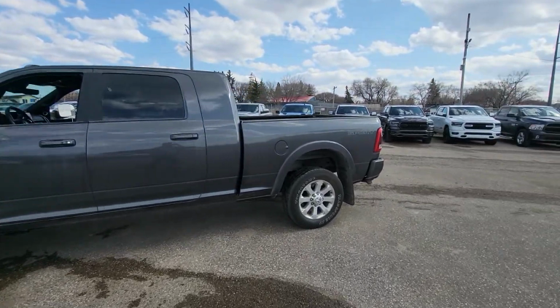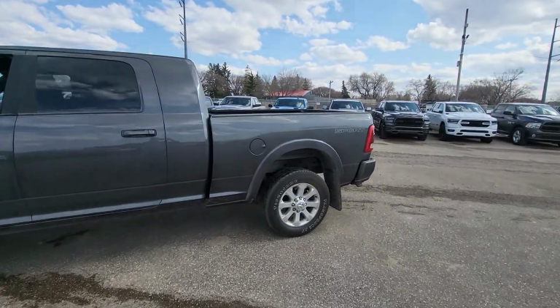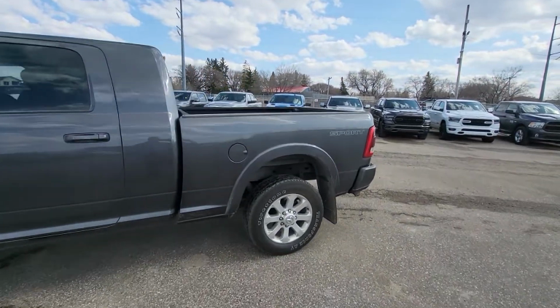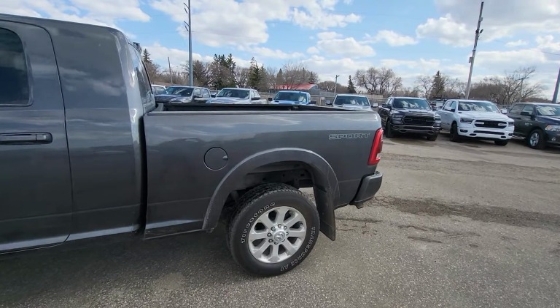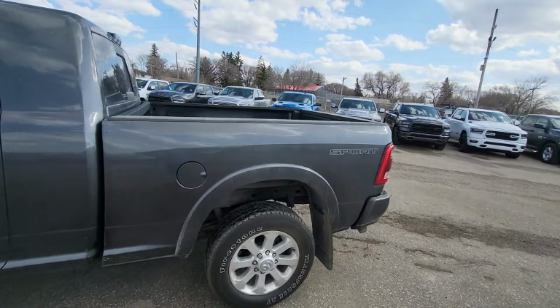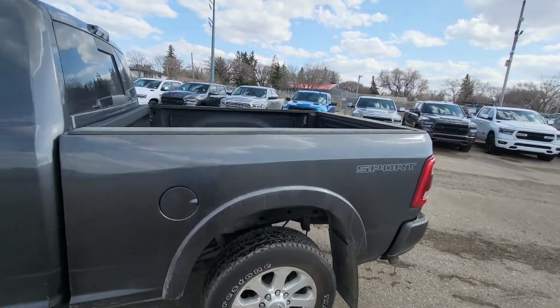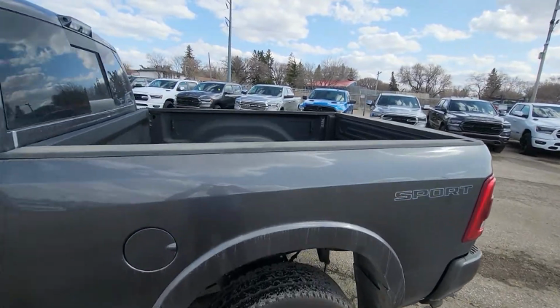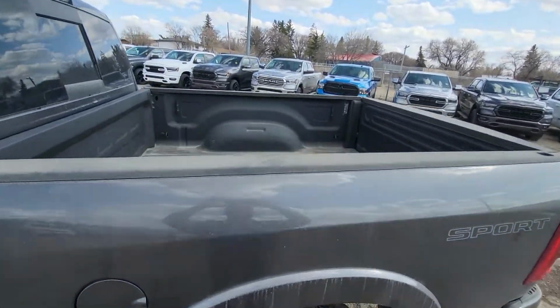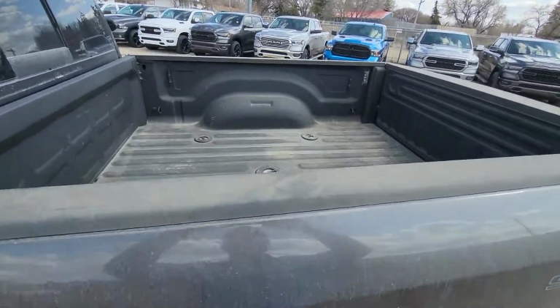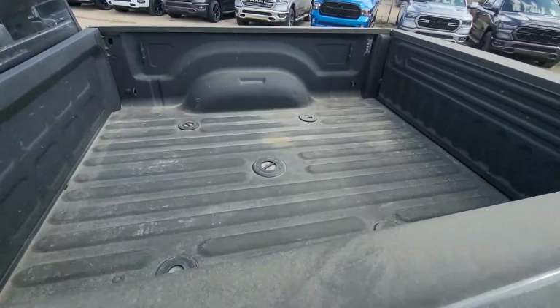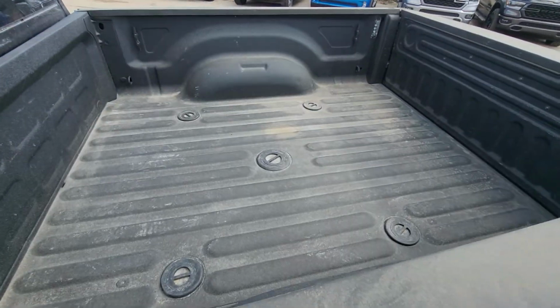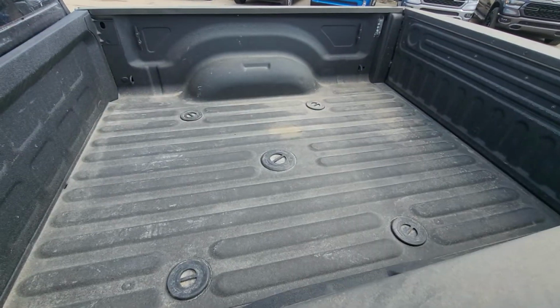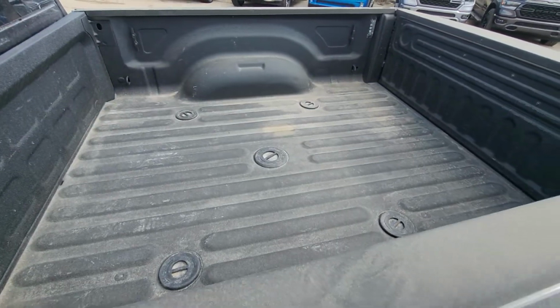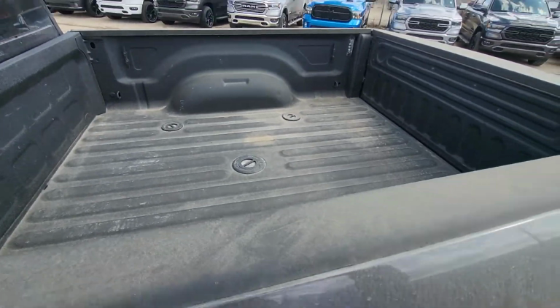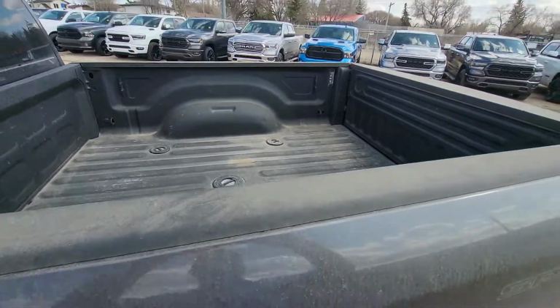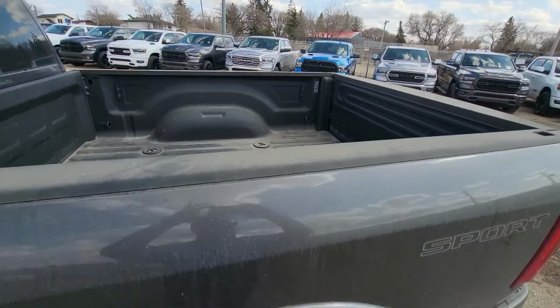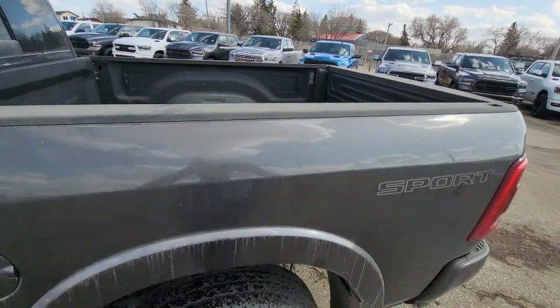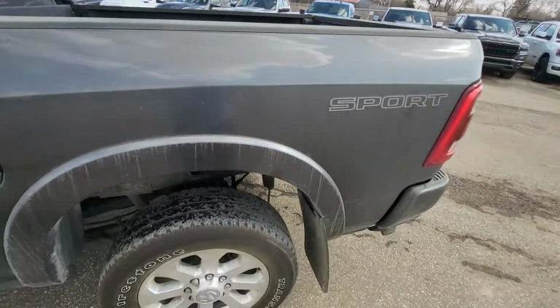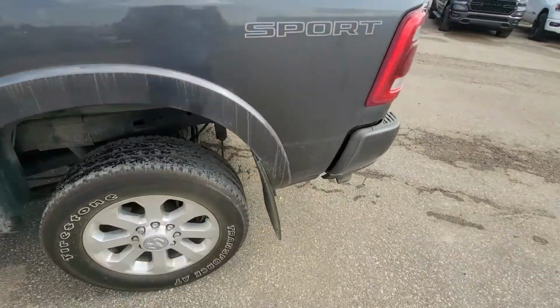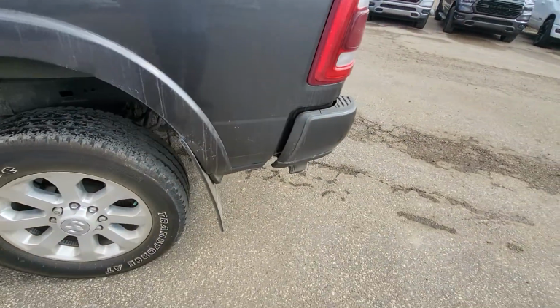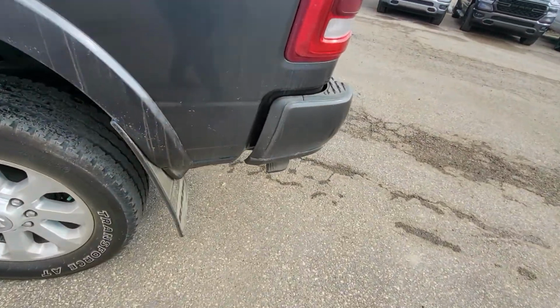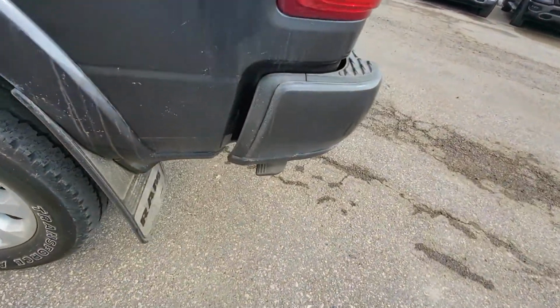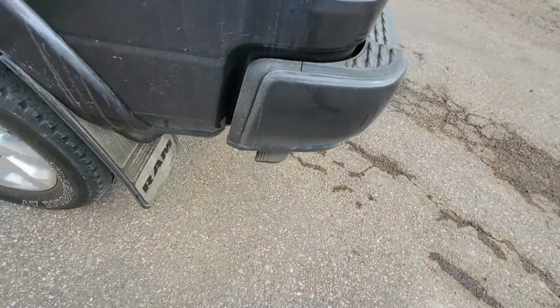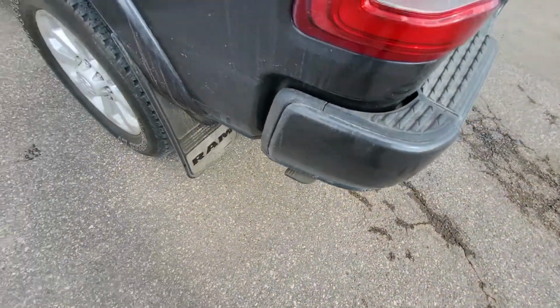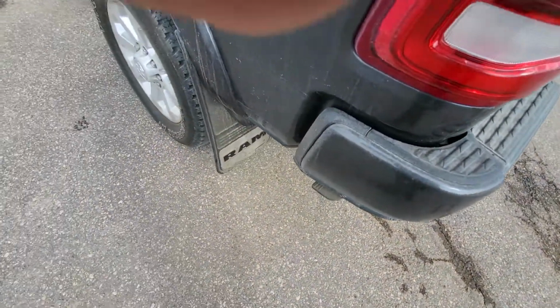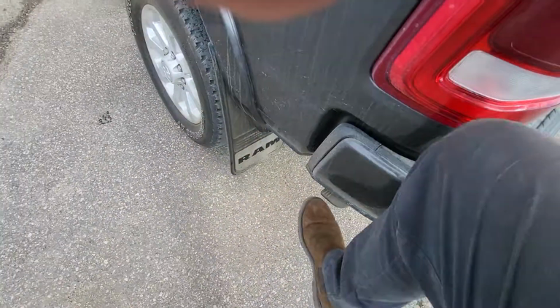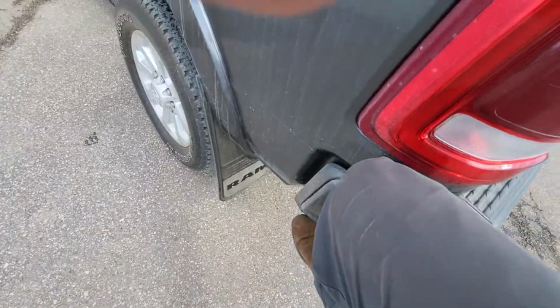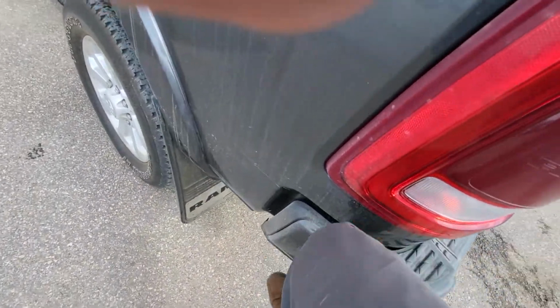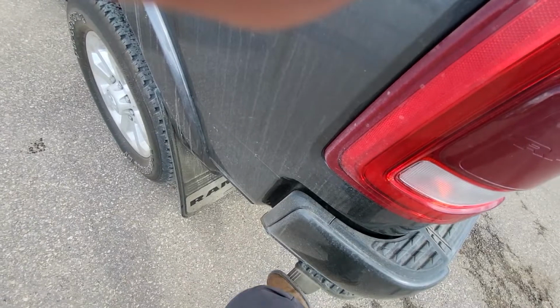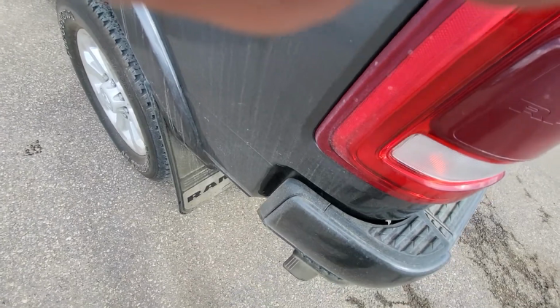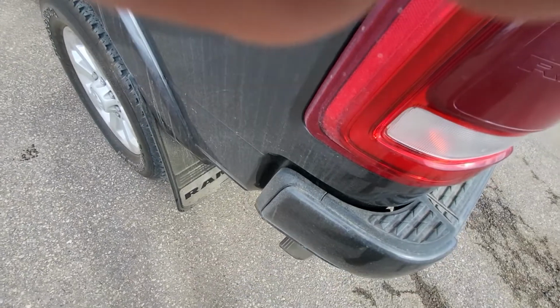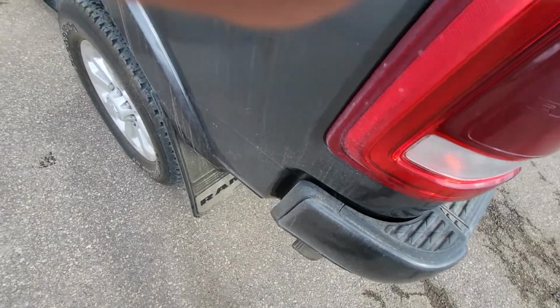The 6'4" box with a spray-in liner. It also has a fifth wheel prep group, LED bed lighting in the back. There's a little step right here — when you use this, it pops down and a step comes out.